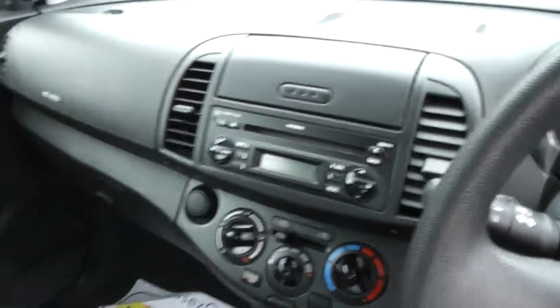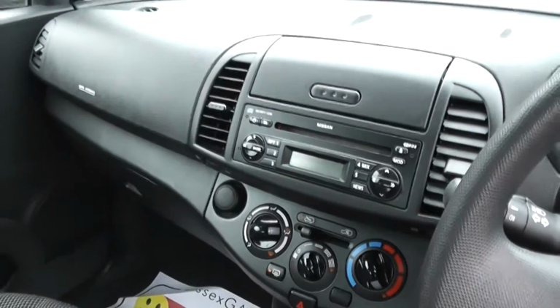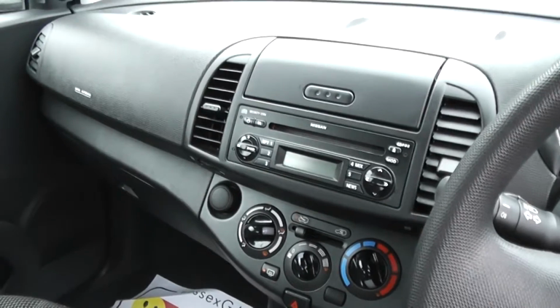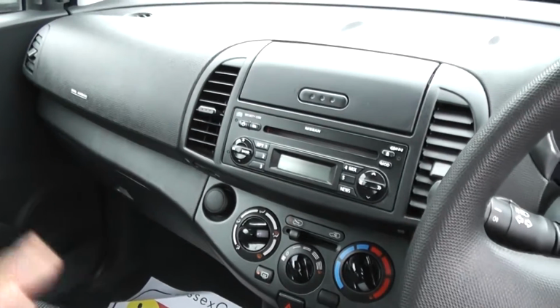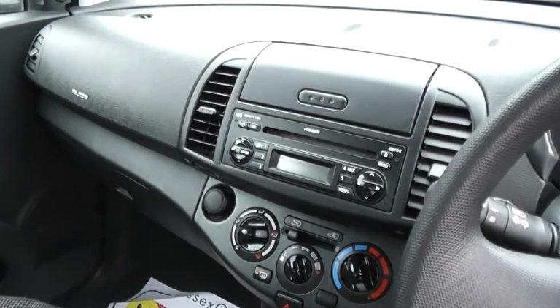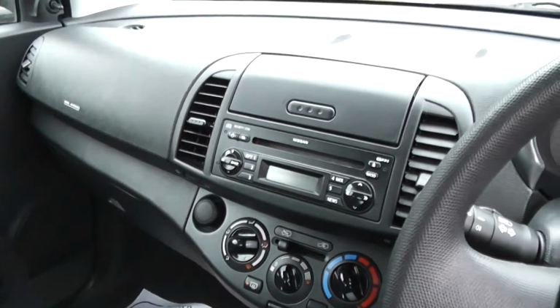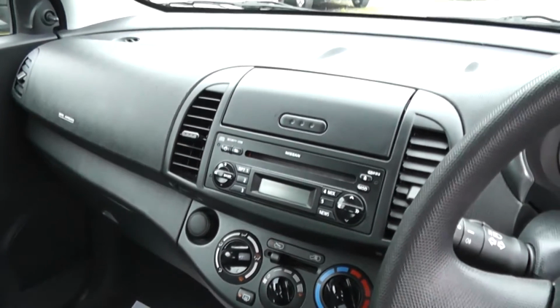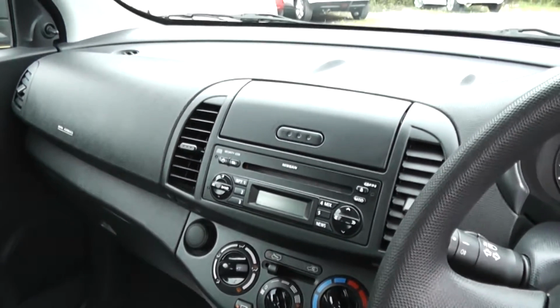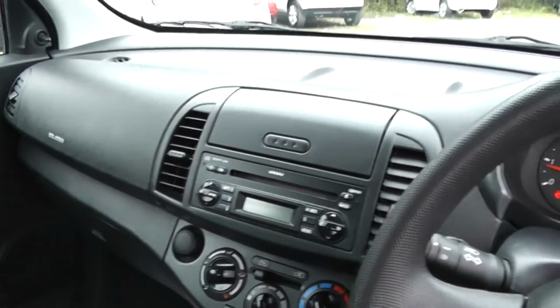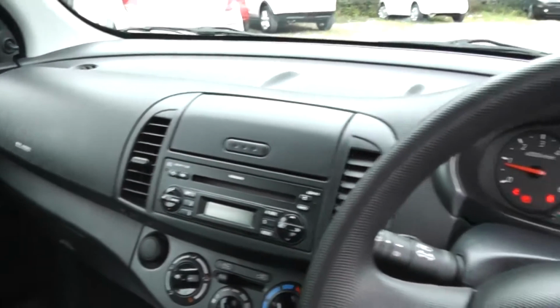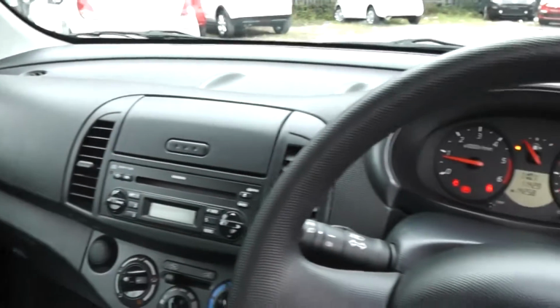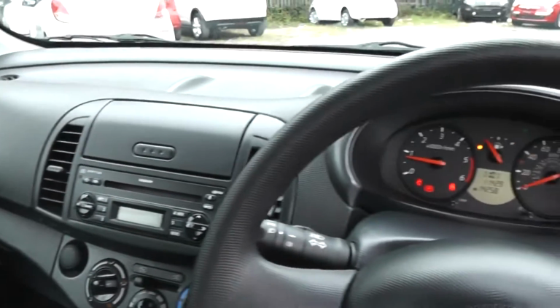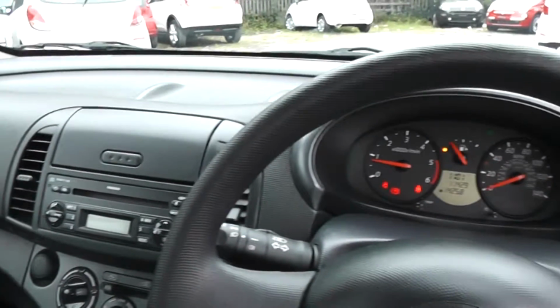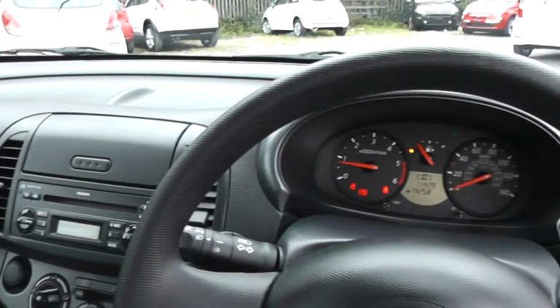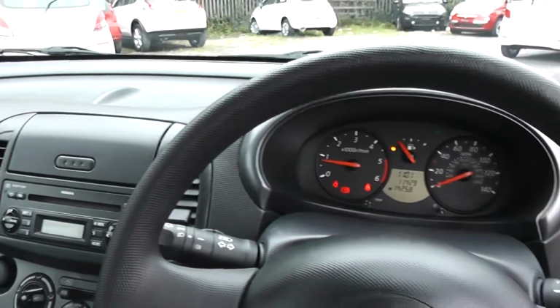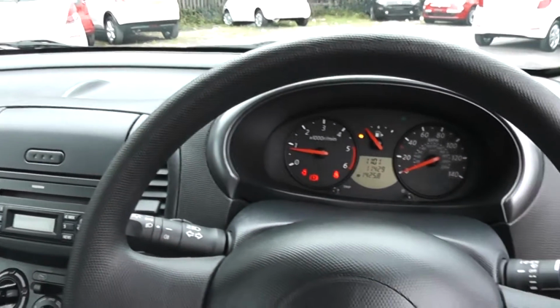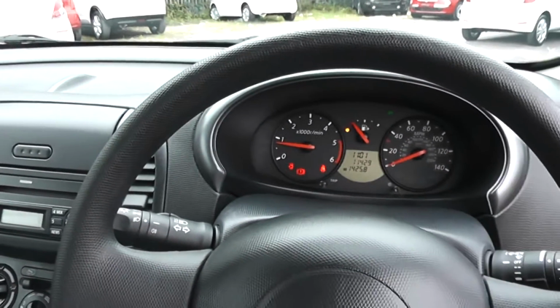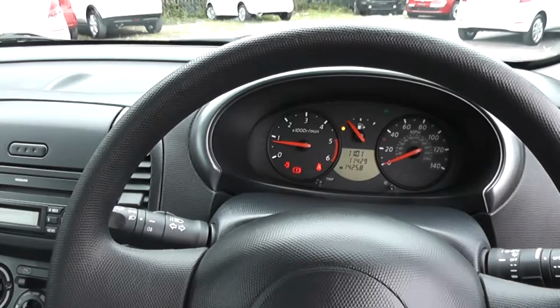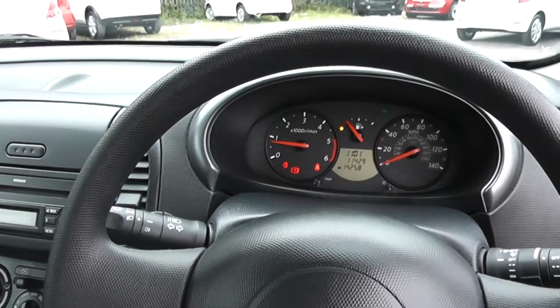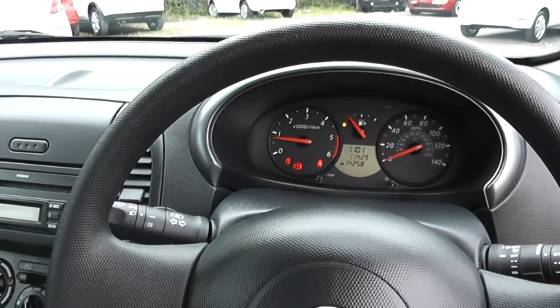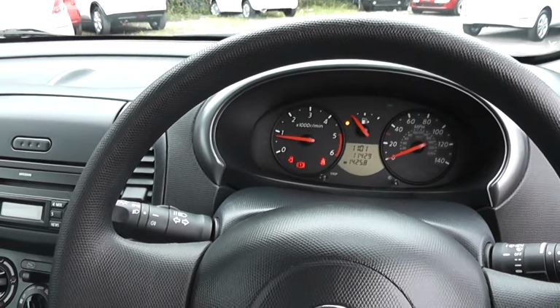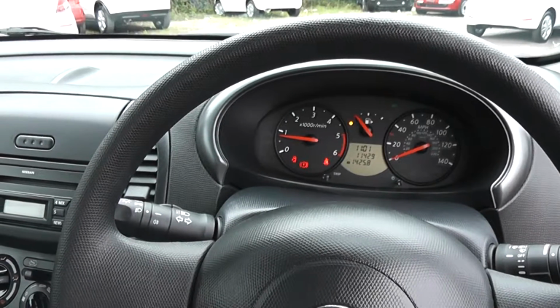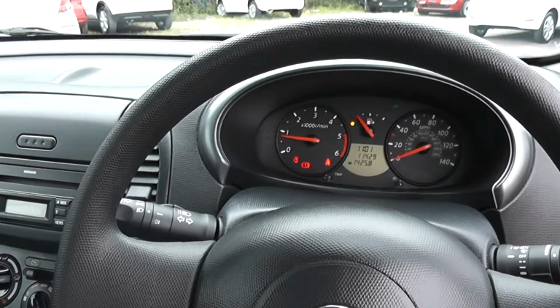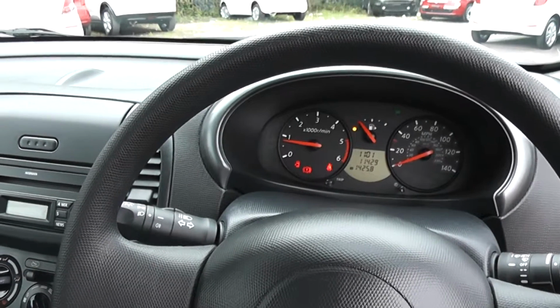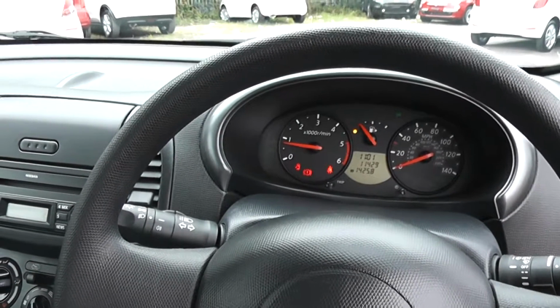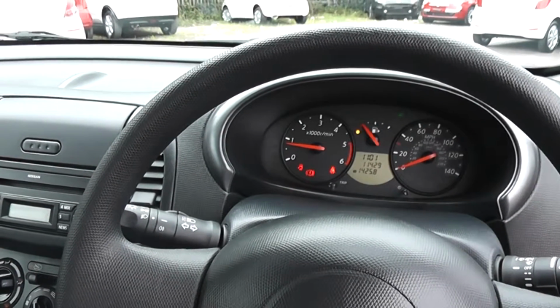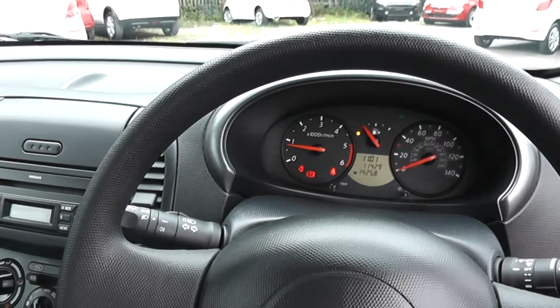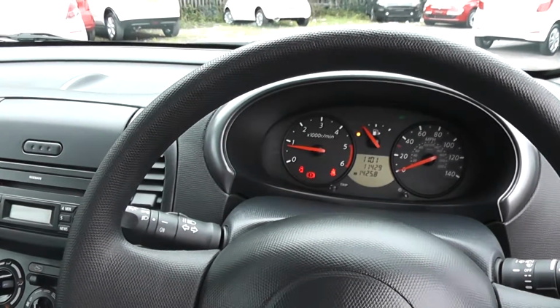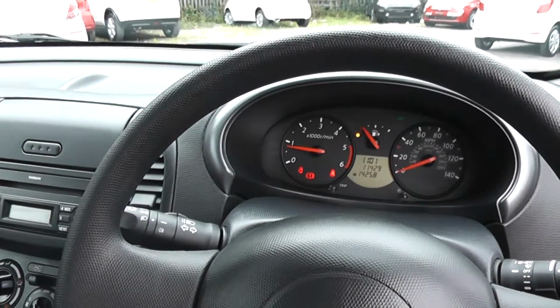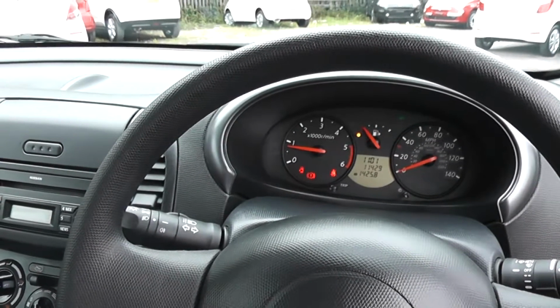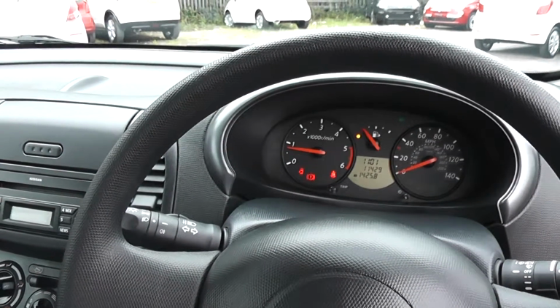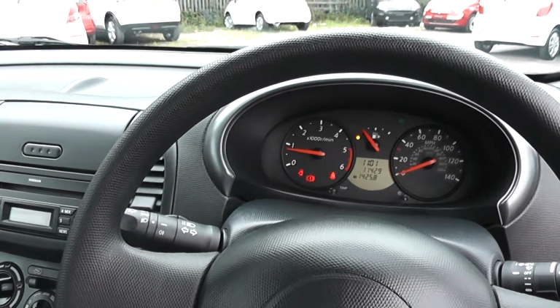There are excellent finance packages available on this car, and if you reserve it online, you will receive an additional discount. Look forward to hearing from you. Russell's Garages, Cardiff.